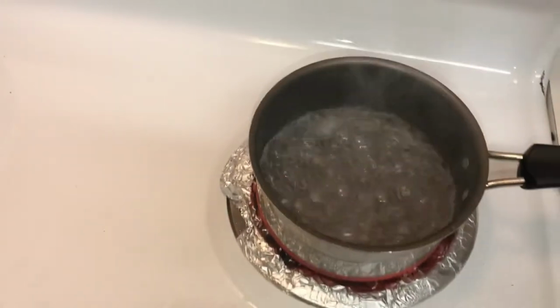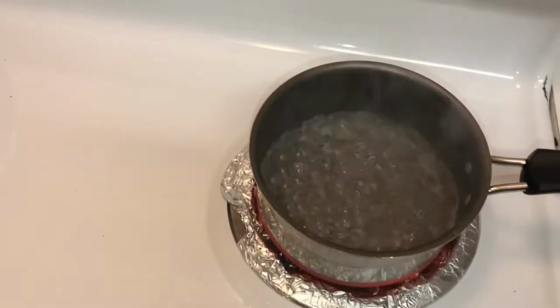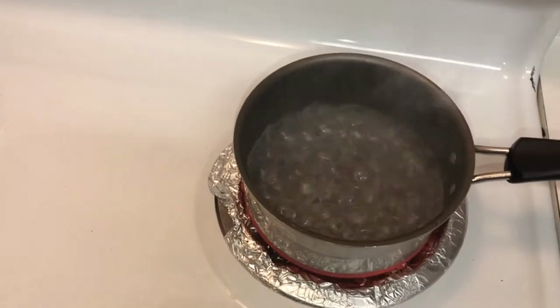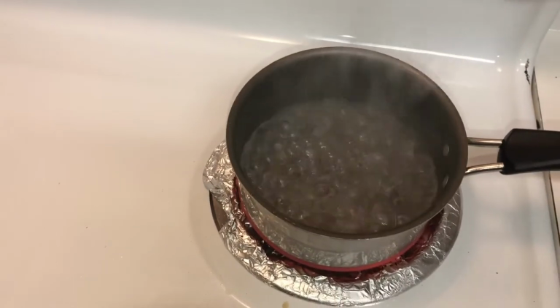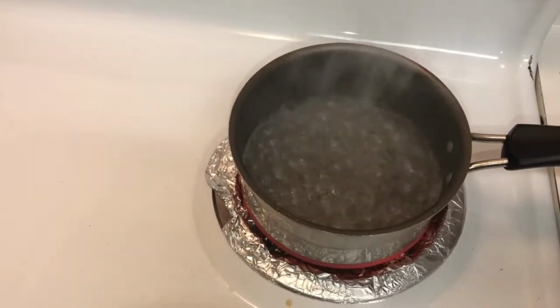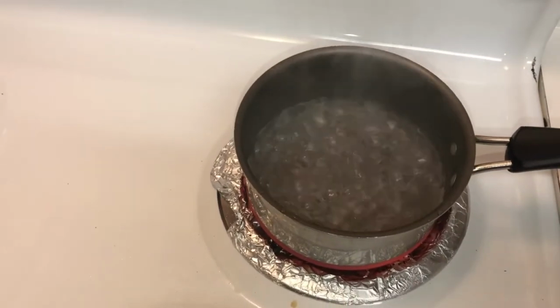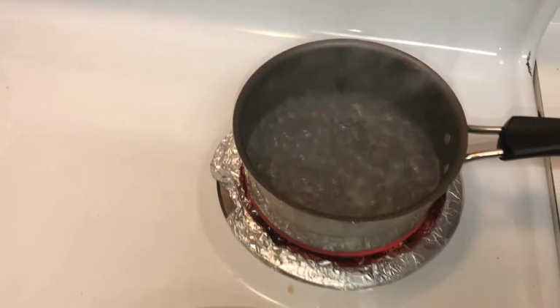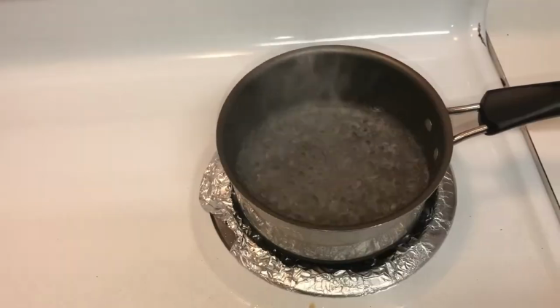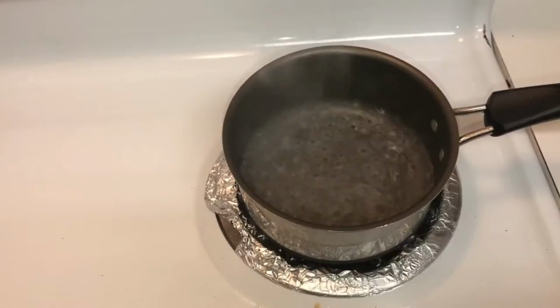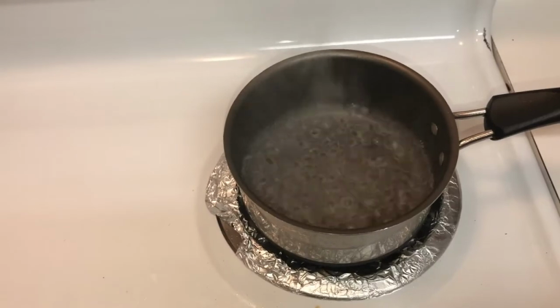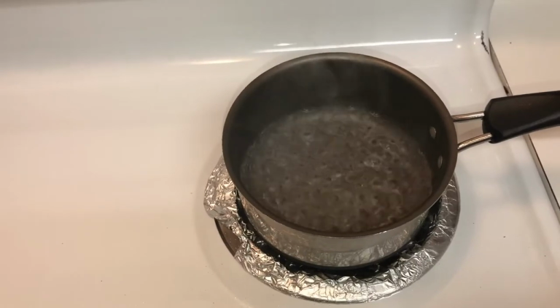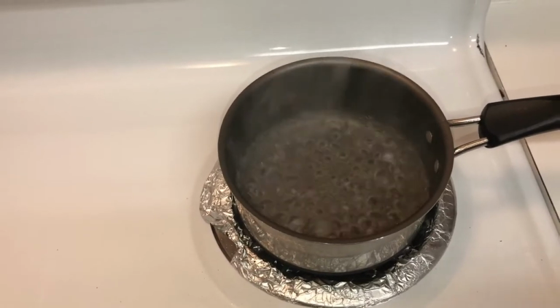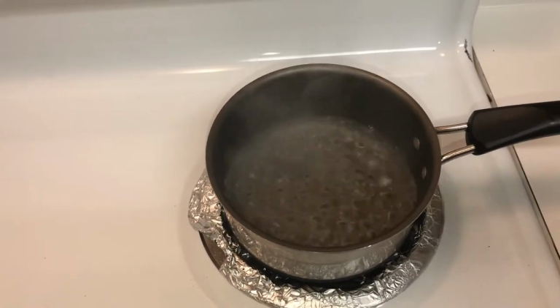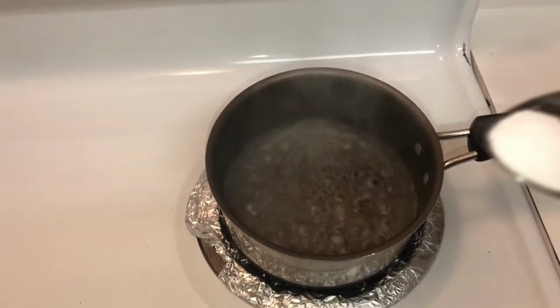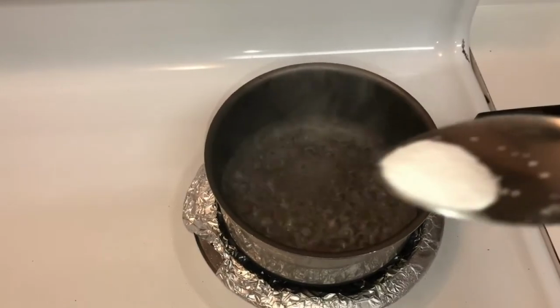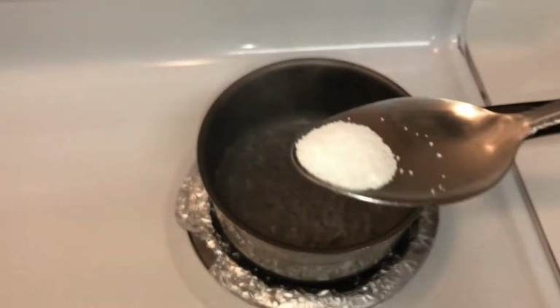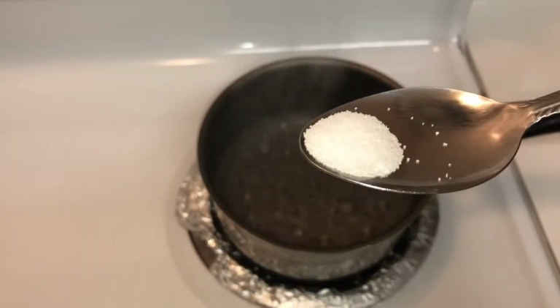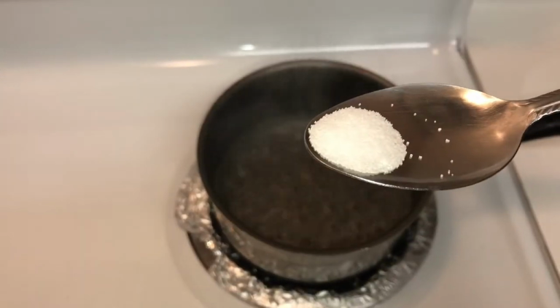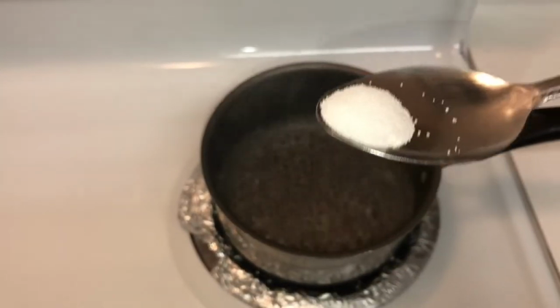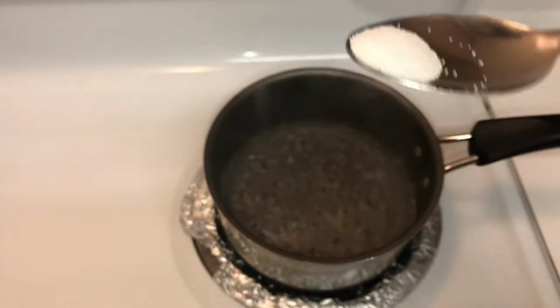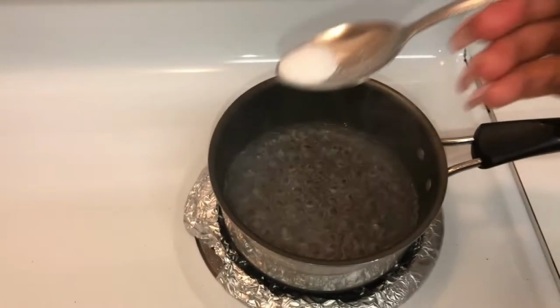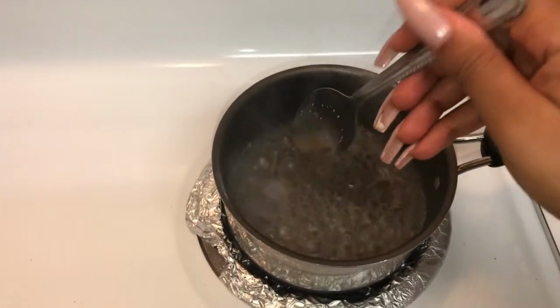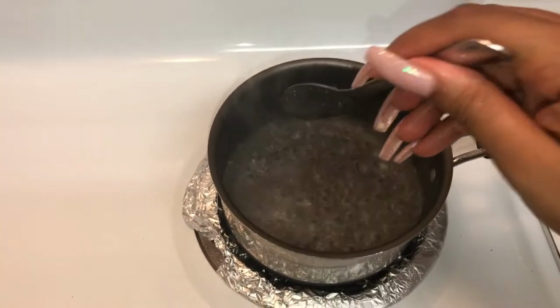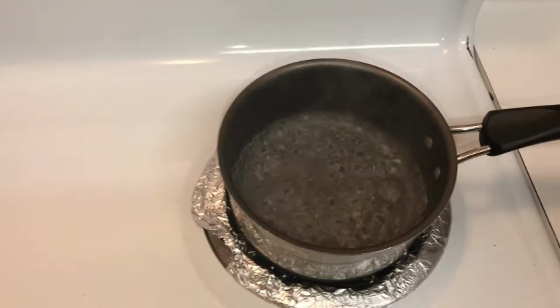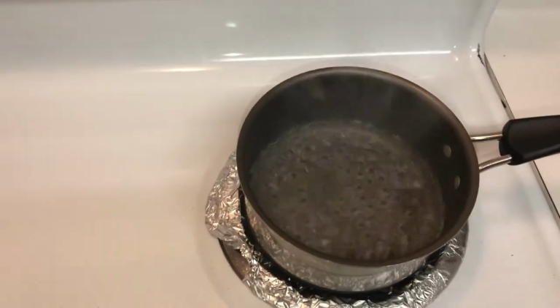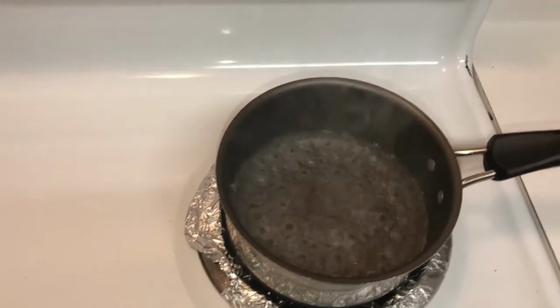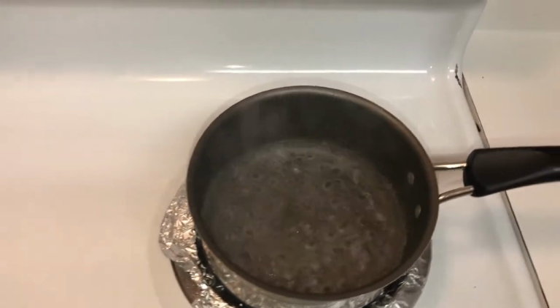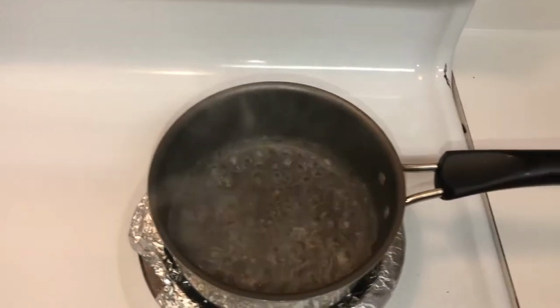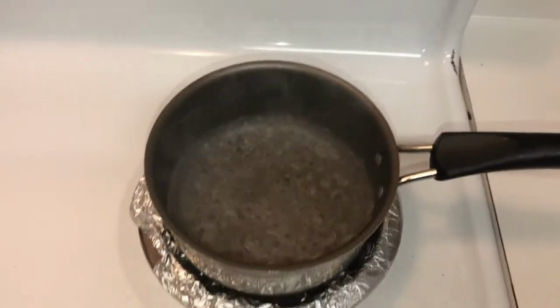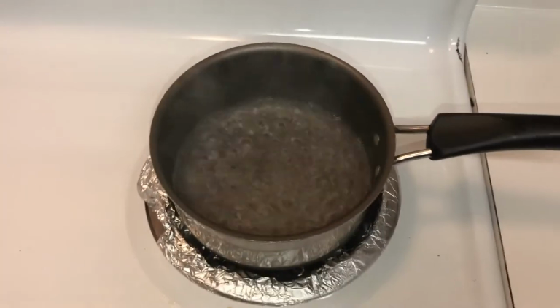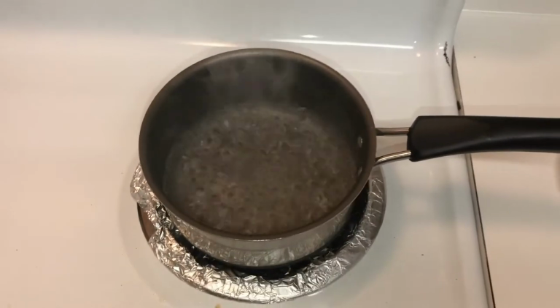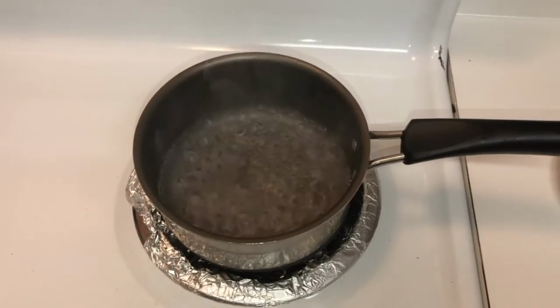Now my water is coming to a boil for my grits. I'm going to add about a dash, two dashes of salt. Then I'm going to add one-fourth cup of grits.